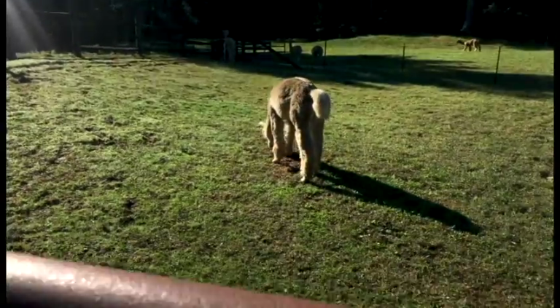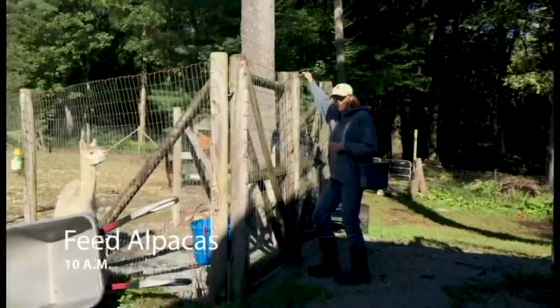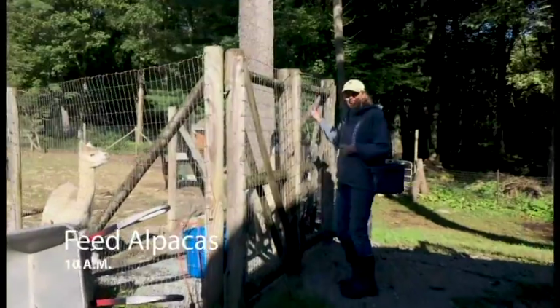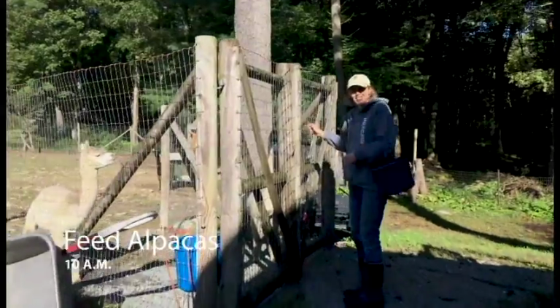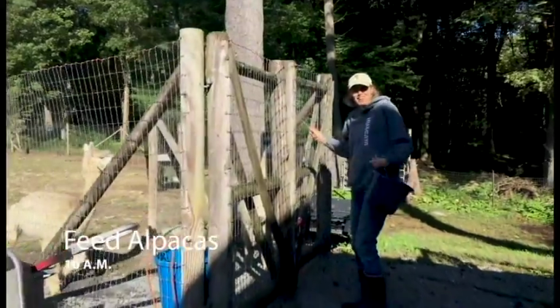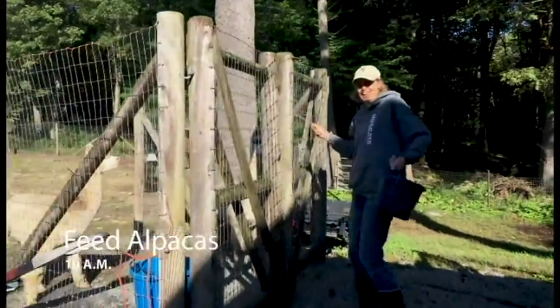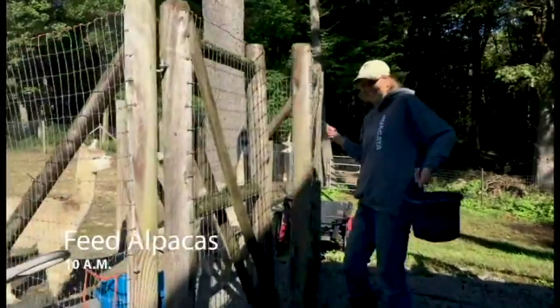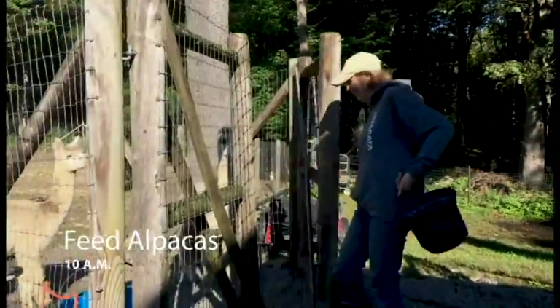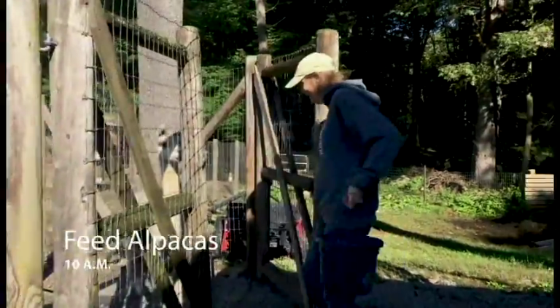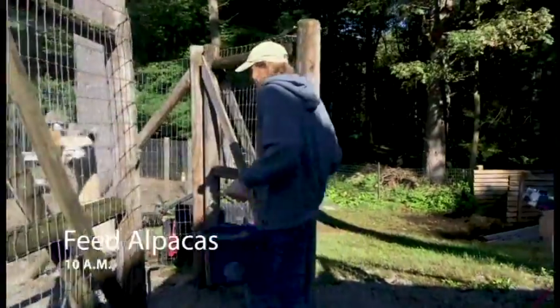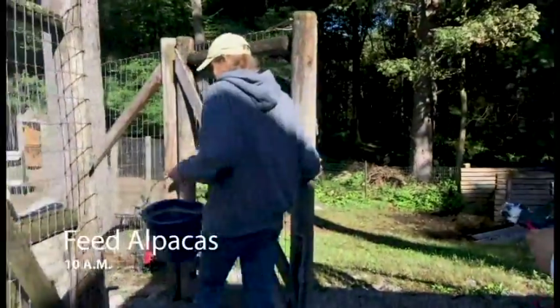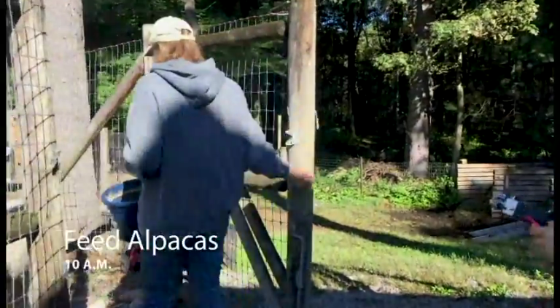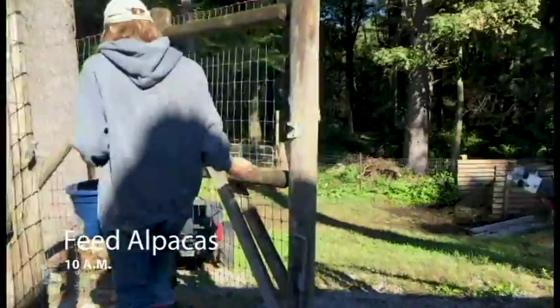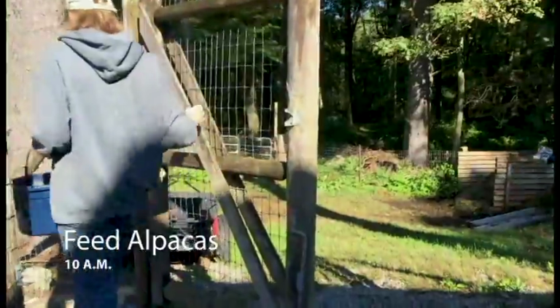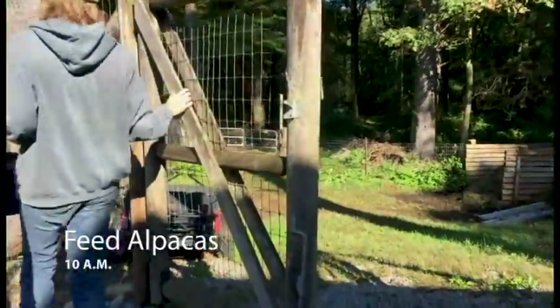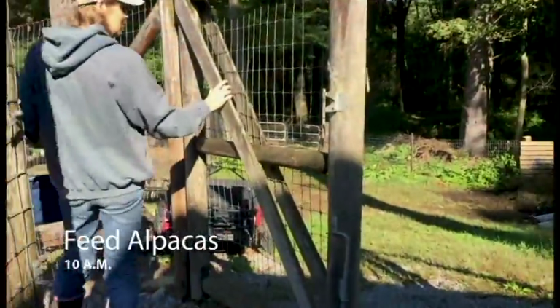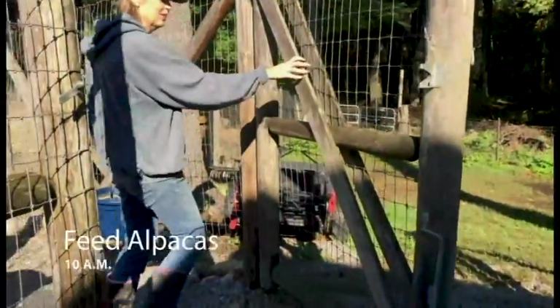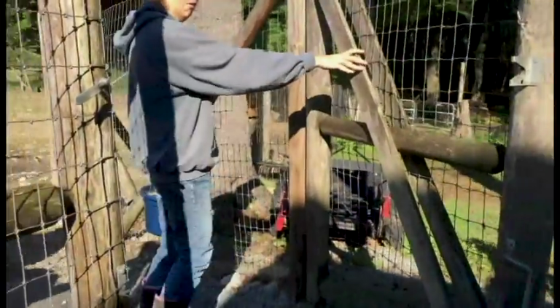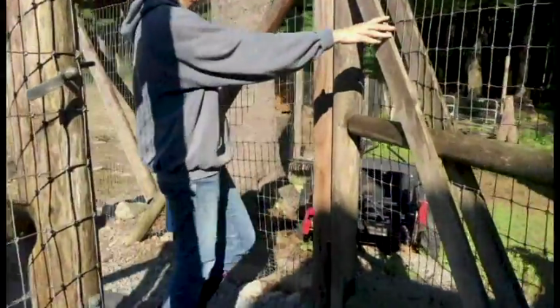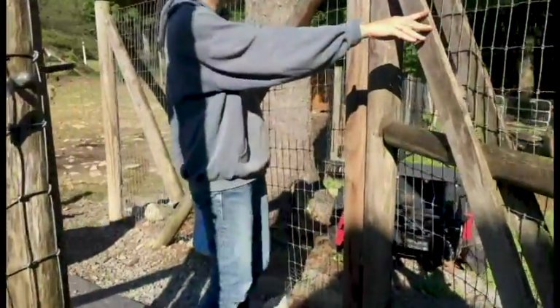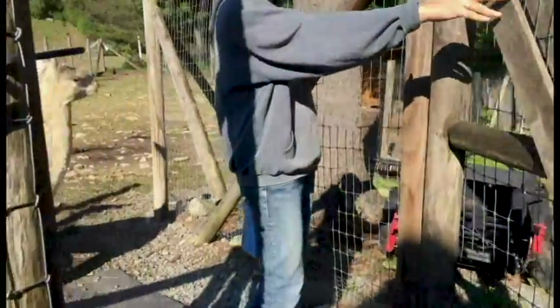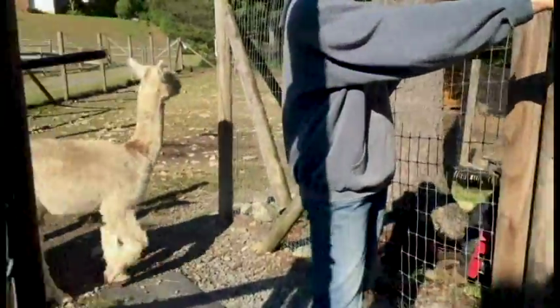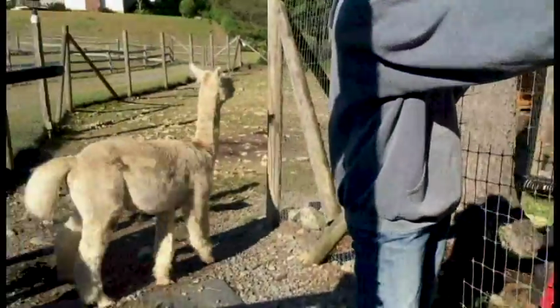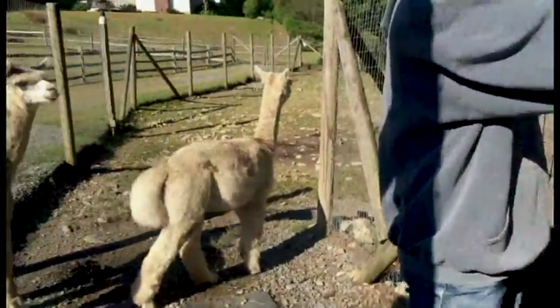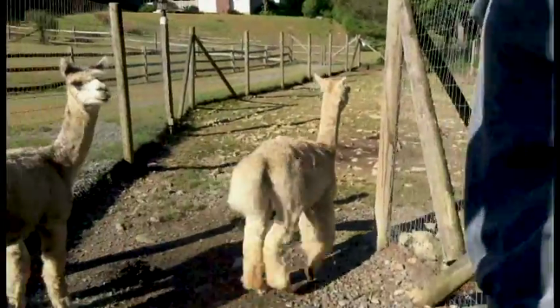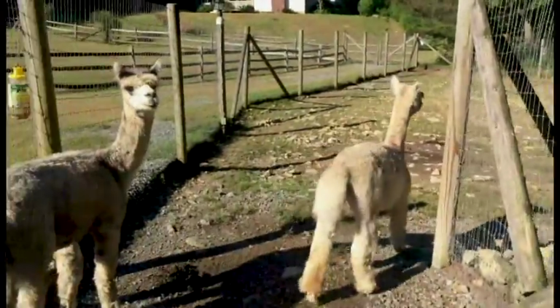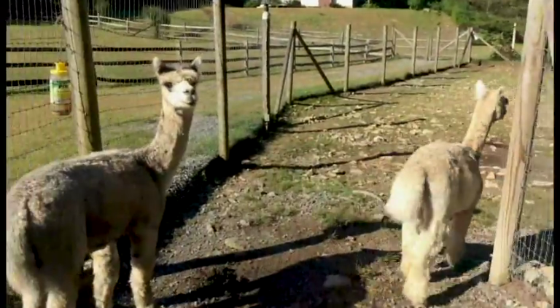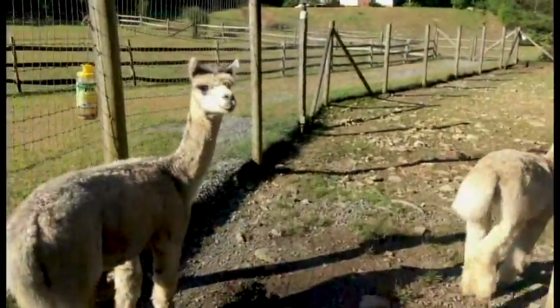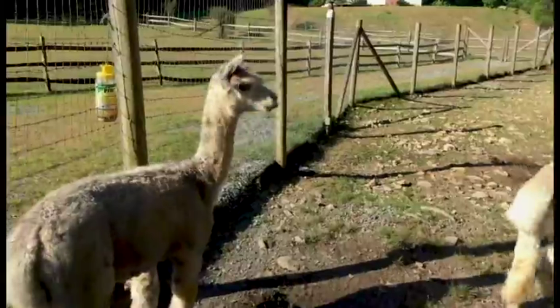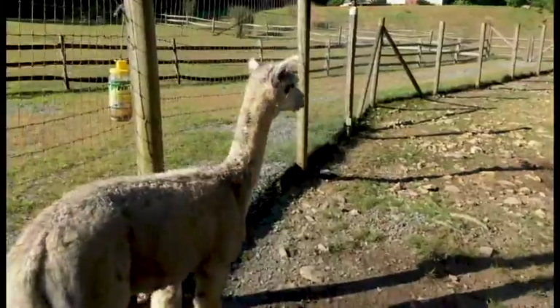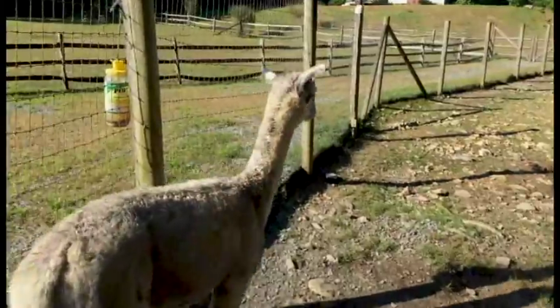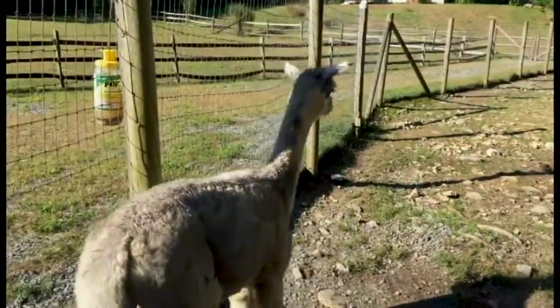I've been waiting for it for ages already. I walked away this morning and they looked at me and said, 'Haven't you forgotten something? We haven't been fed yet.'